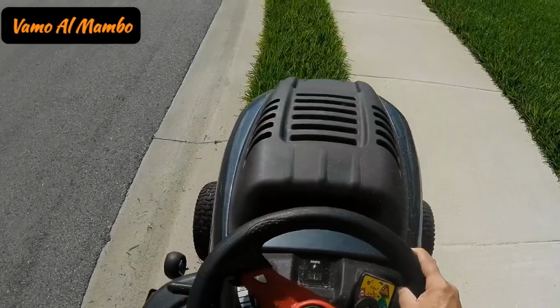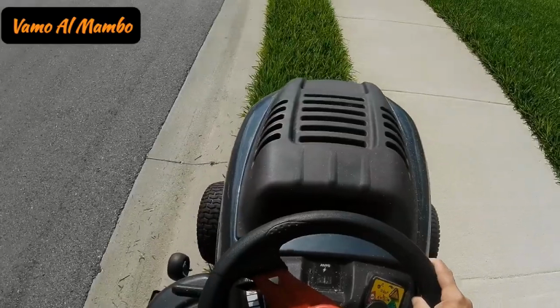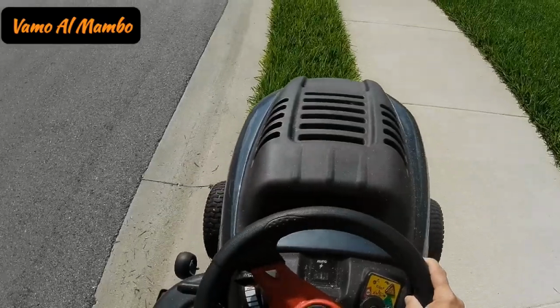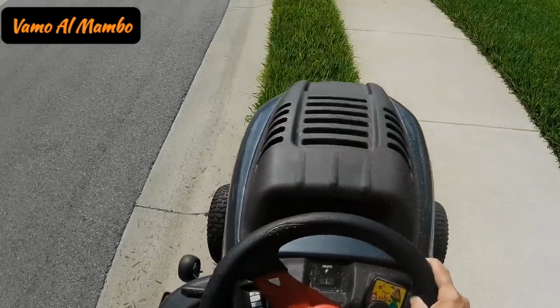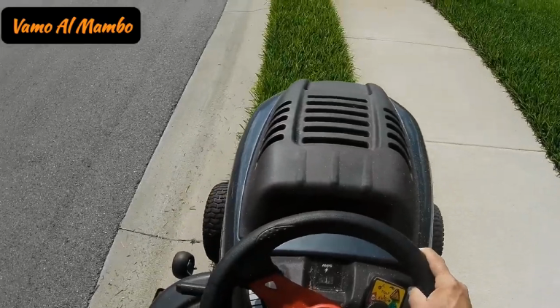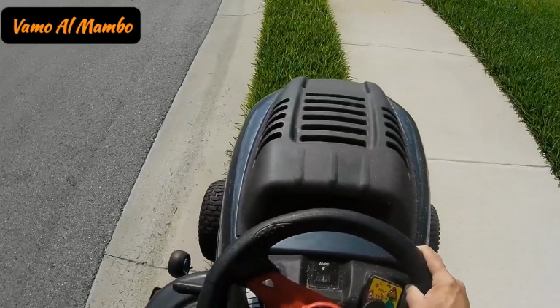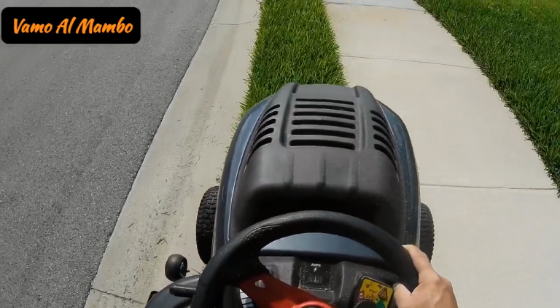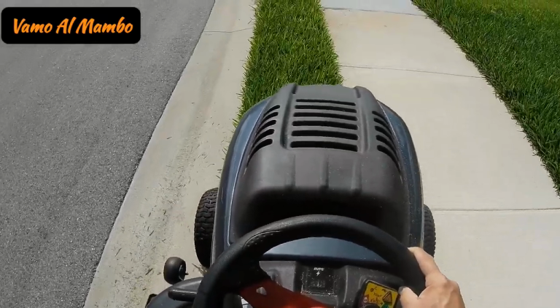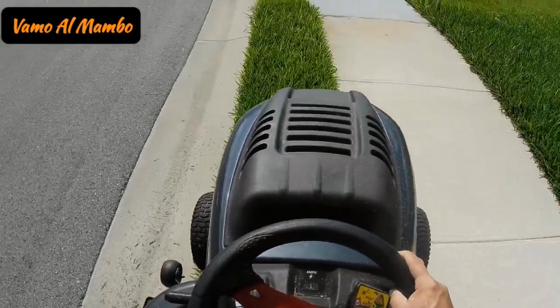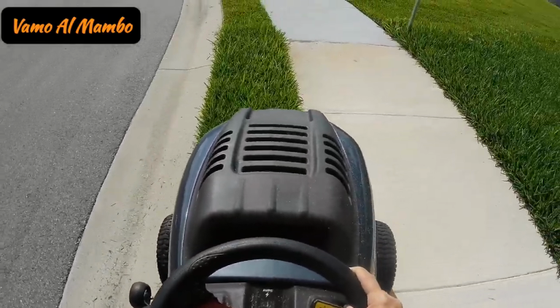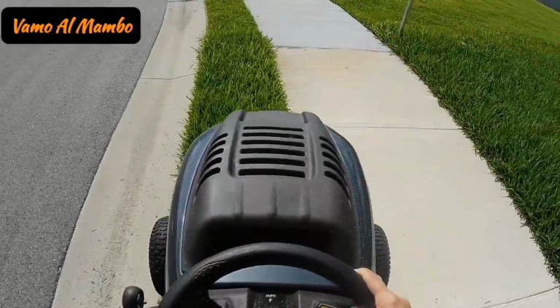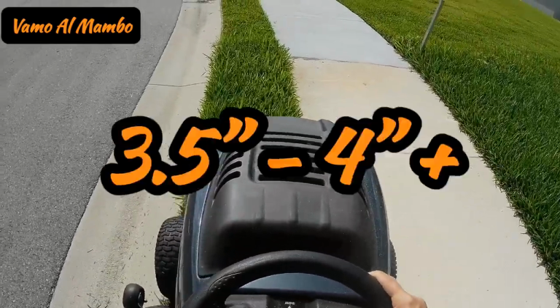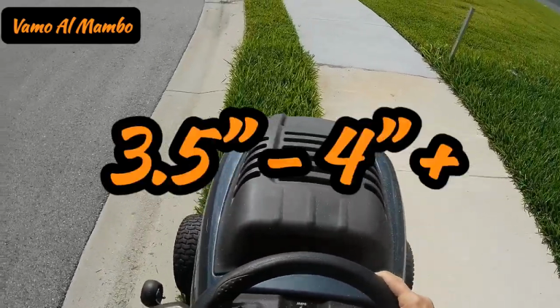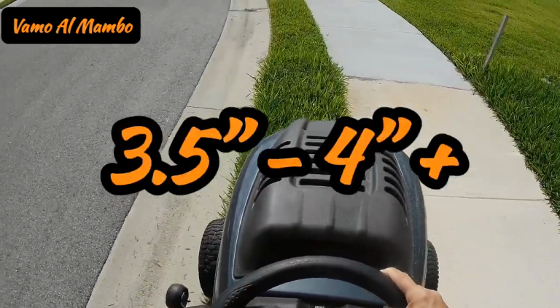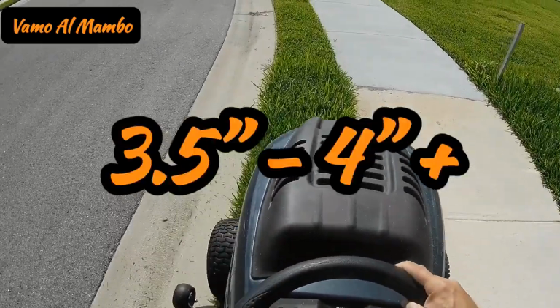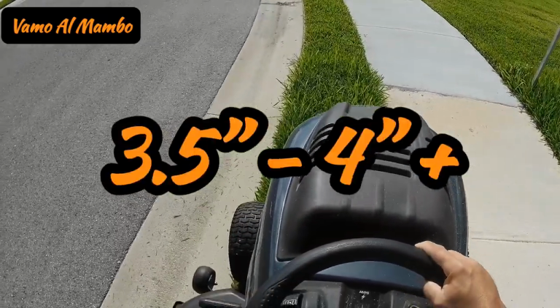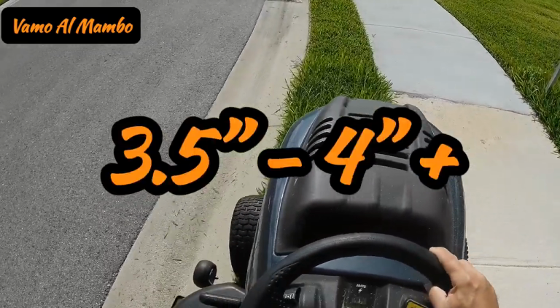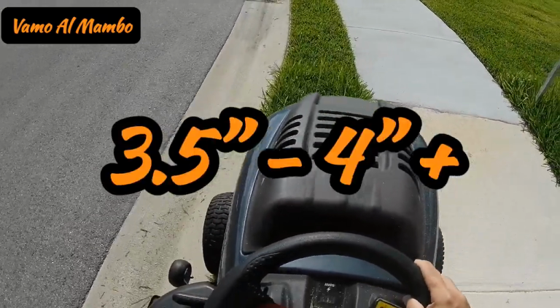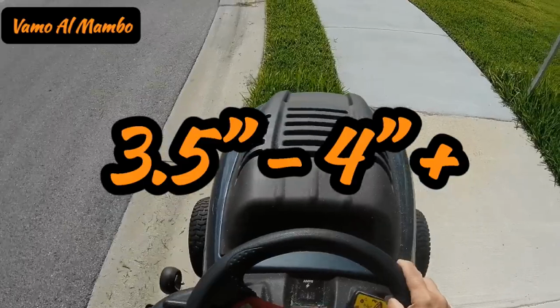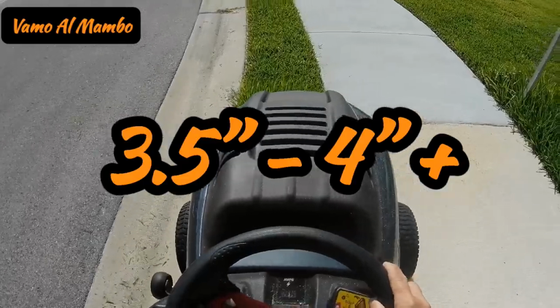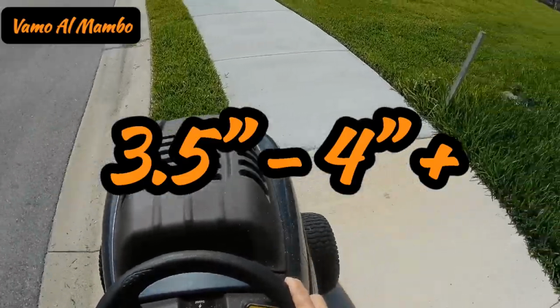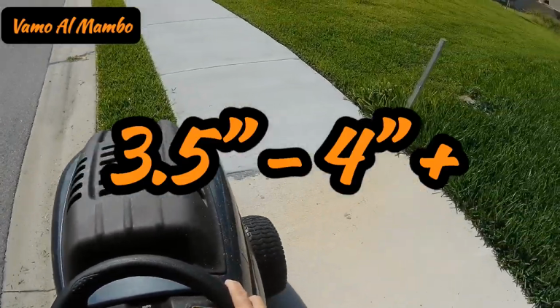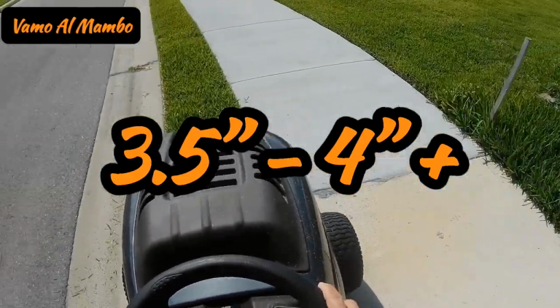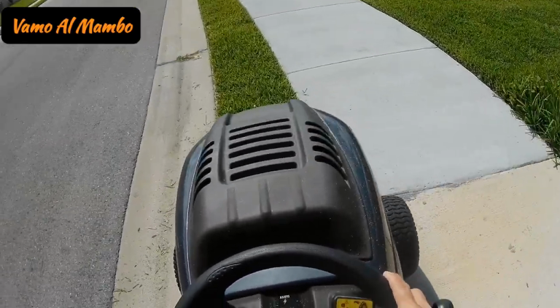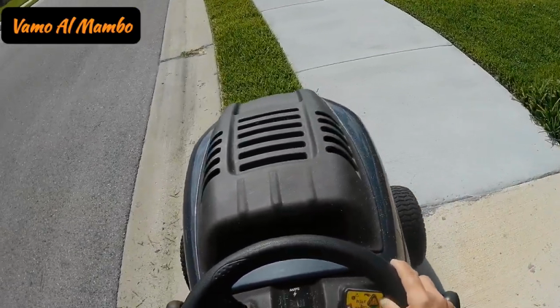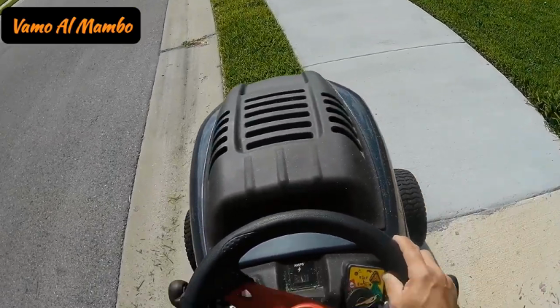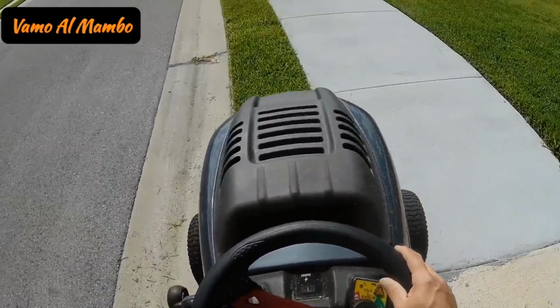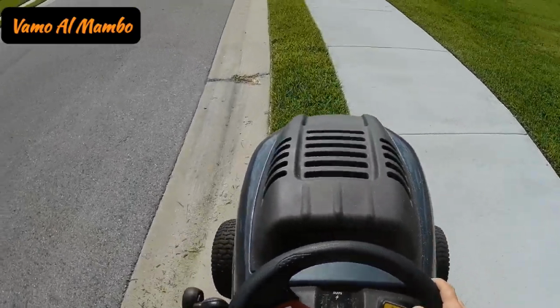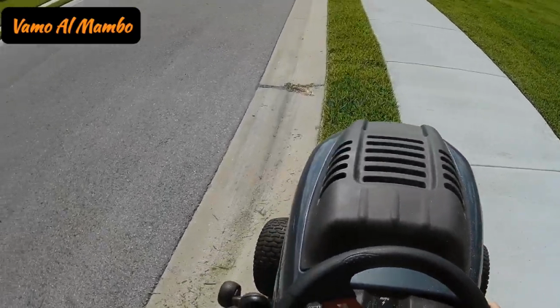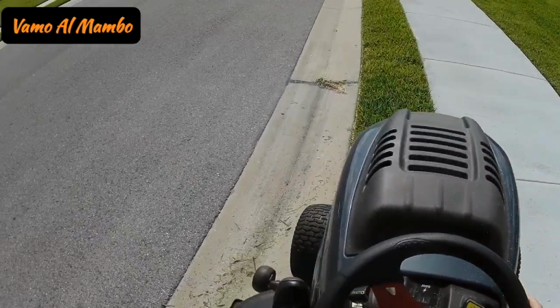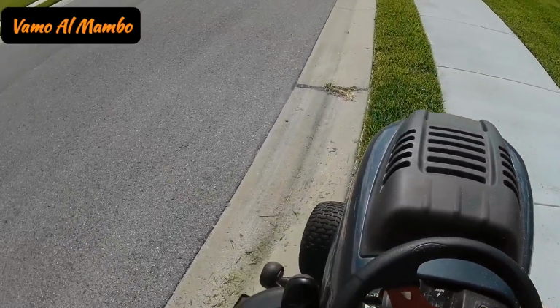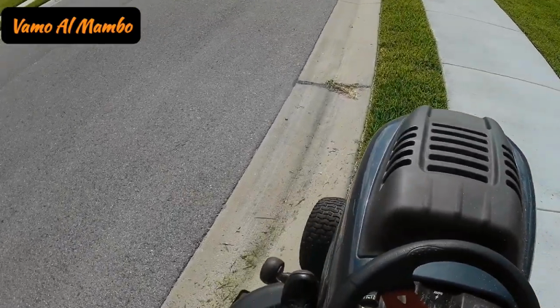St. Augustine grass needs to be cut anywhere between three and a half inches and four inches, or higher if your machine permits it.